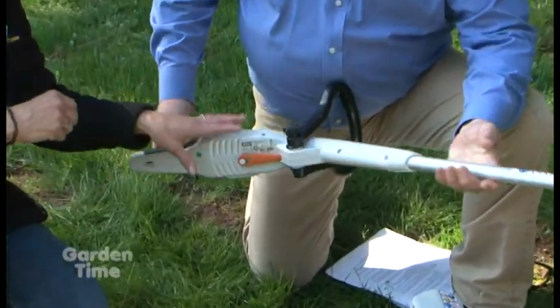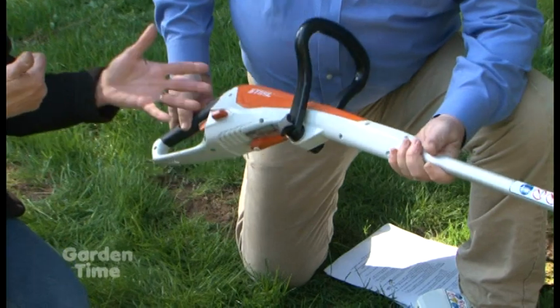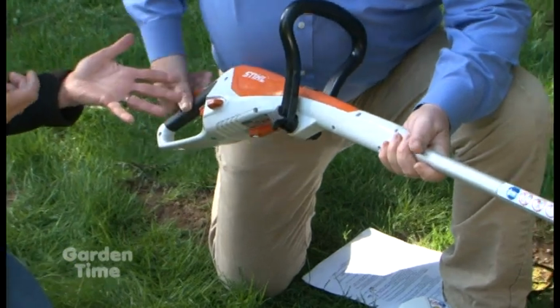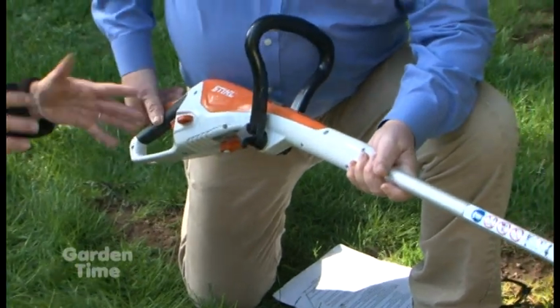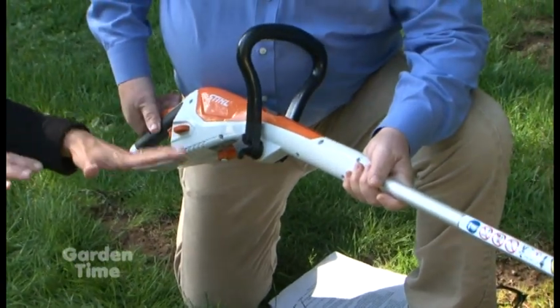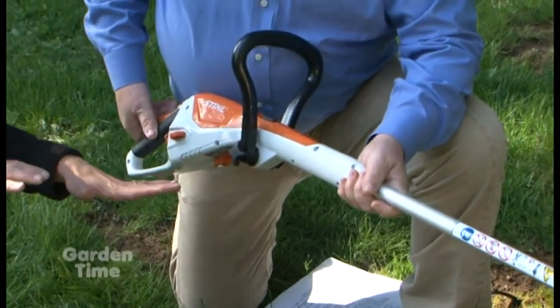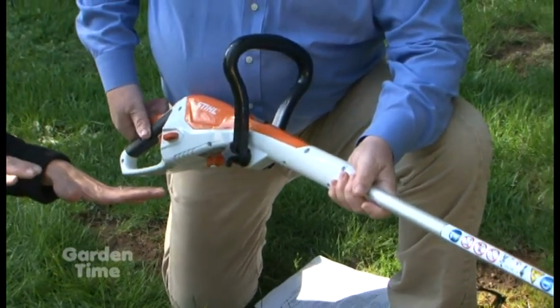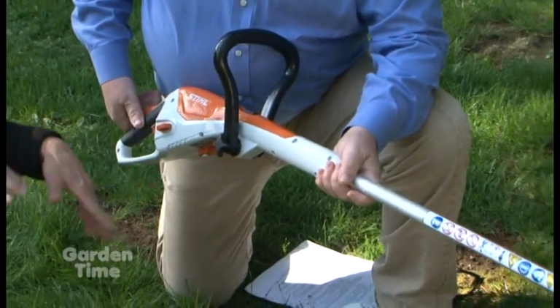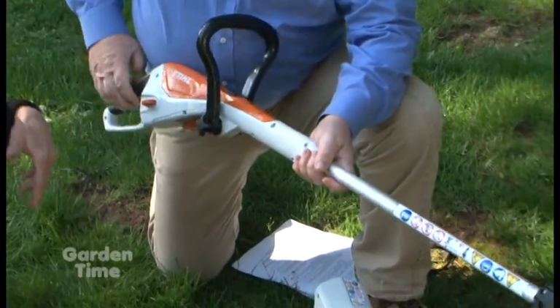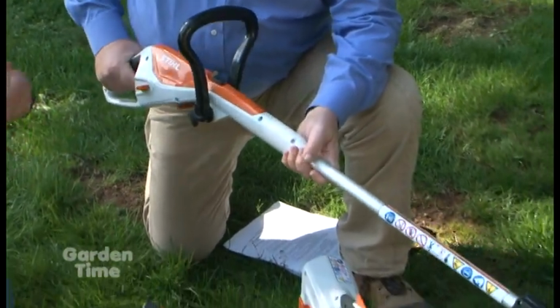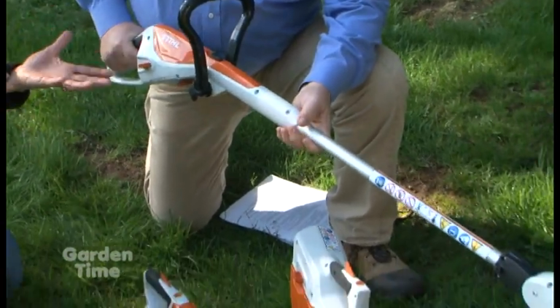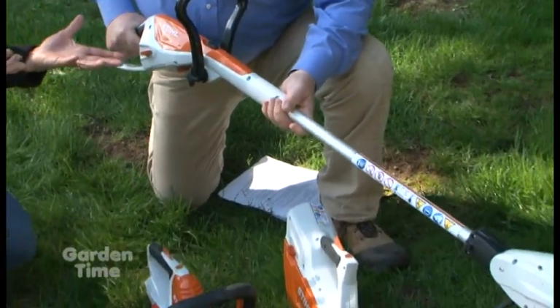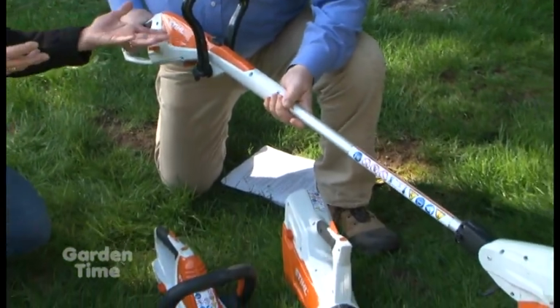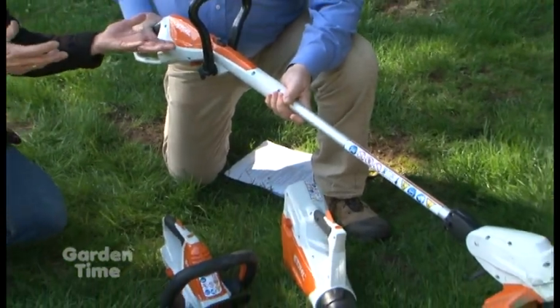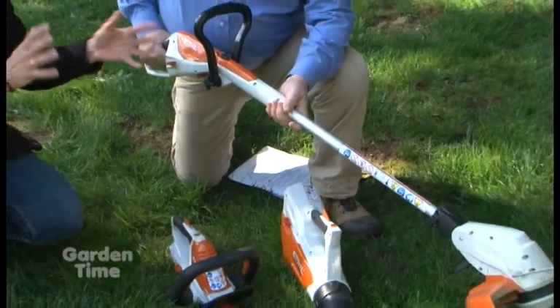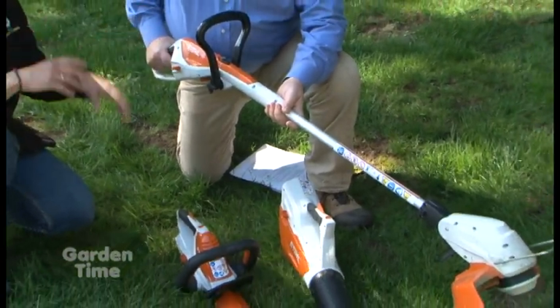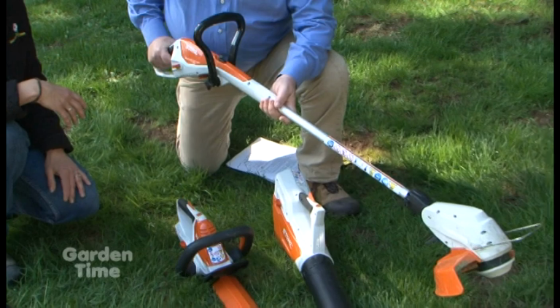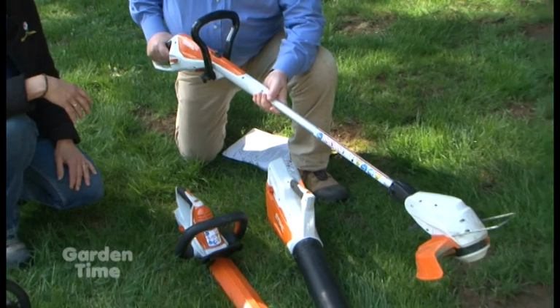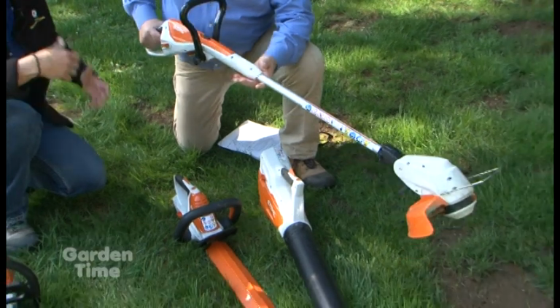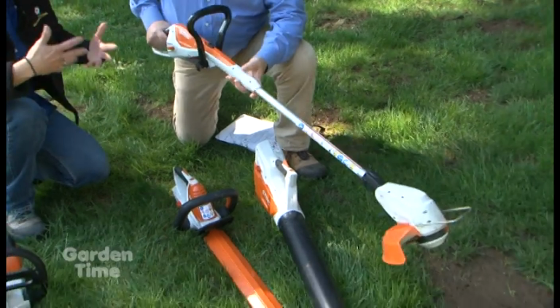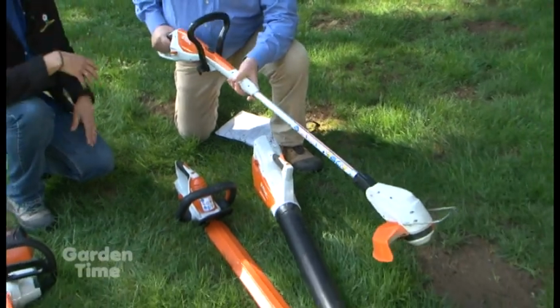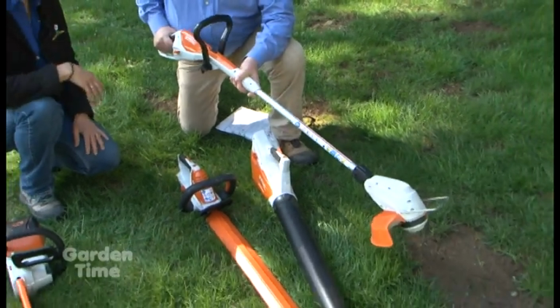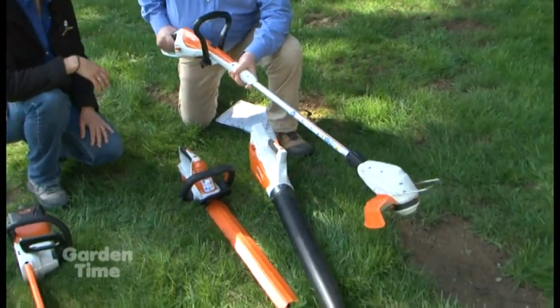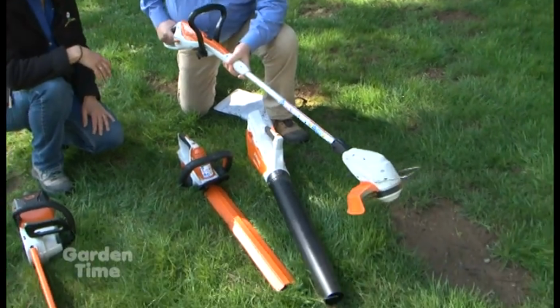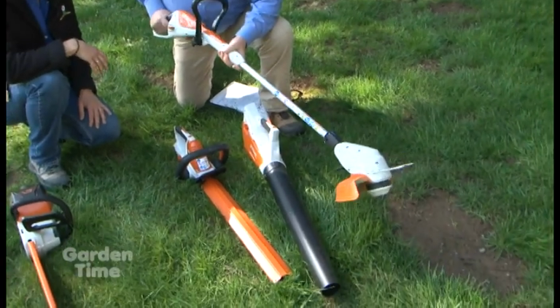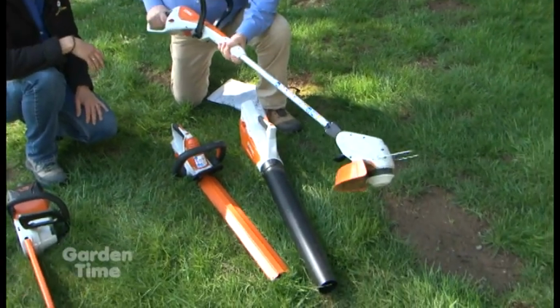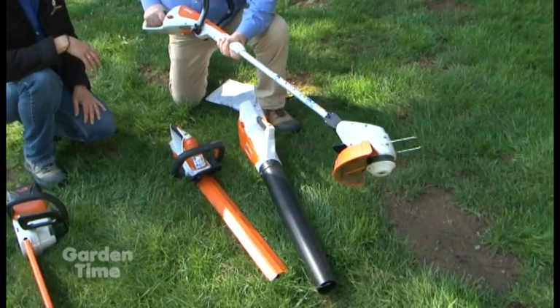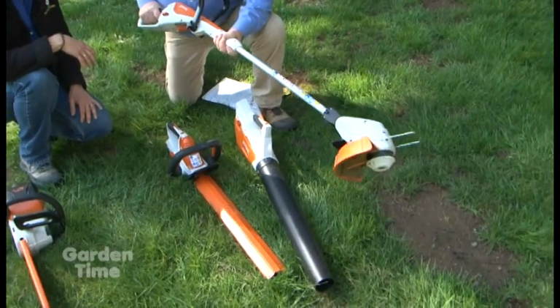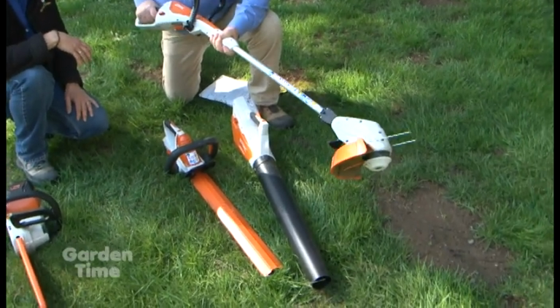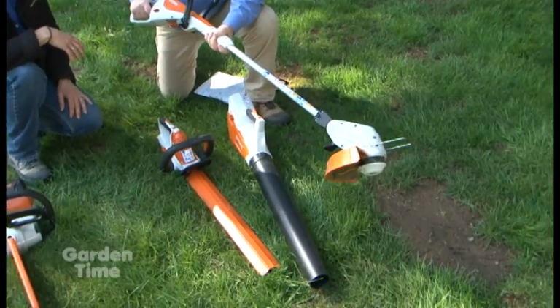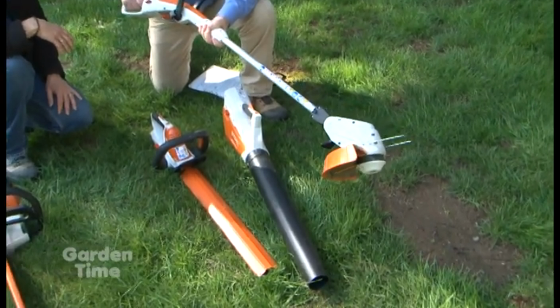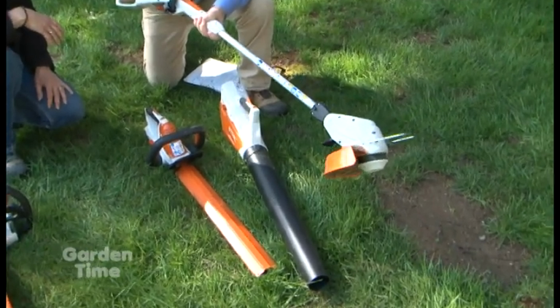These tools are nice and lightweight. You'd think they'd be heavy because the batteries are built in, but they're not, so you don't get fatigued. They're perfect for almost any homeowner application.